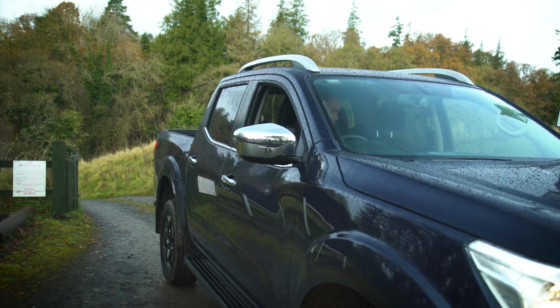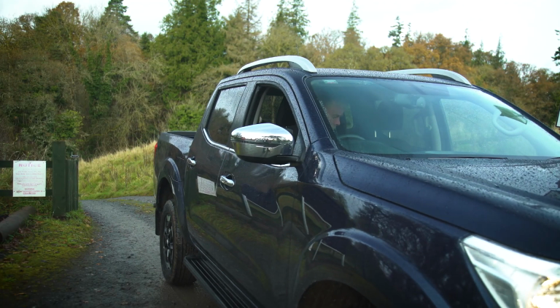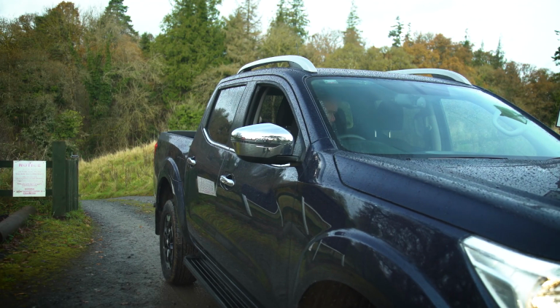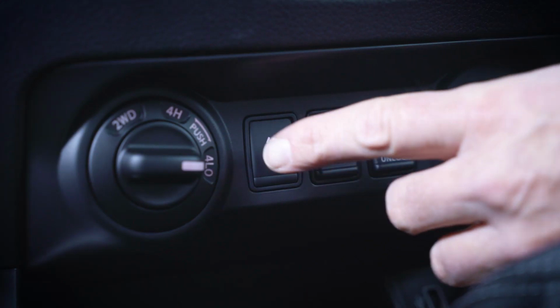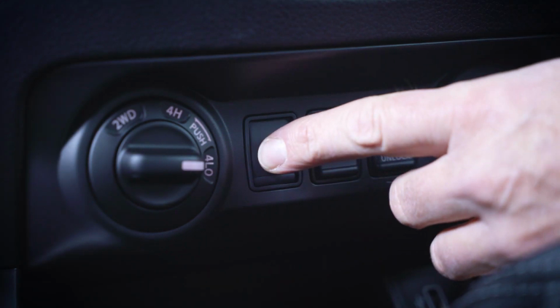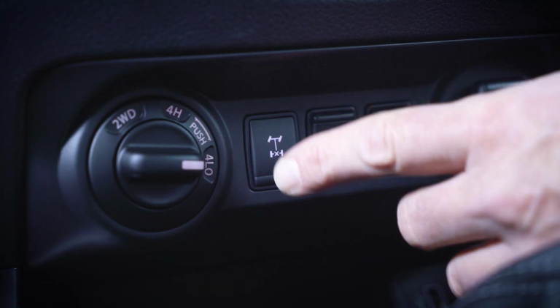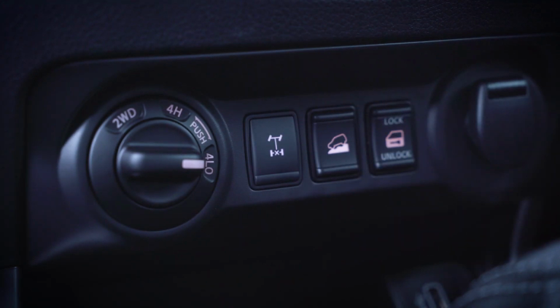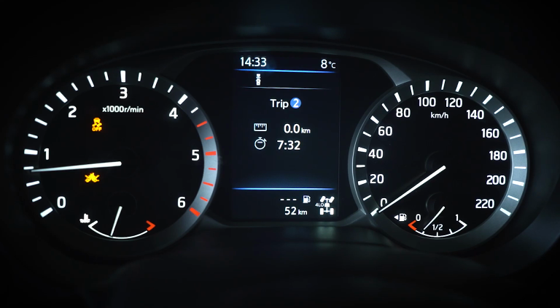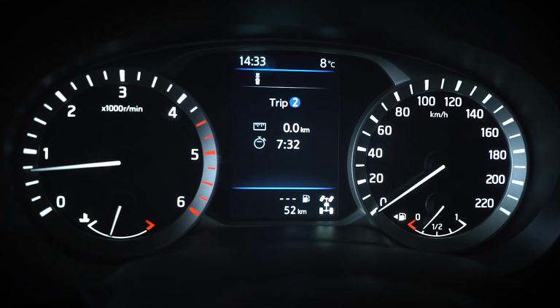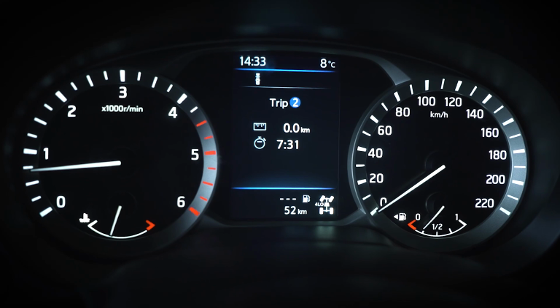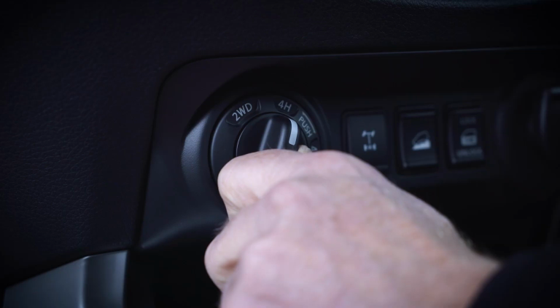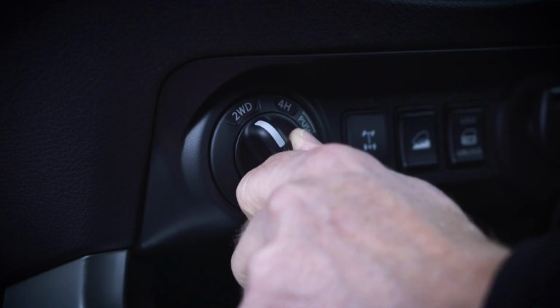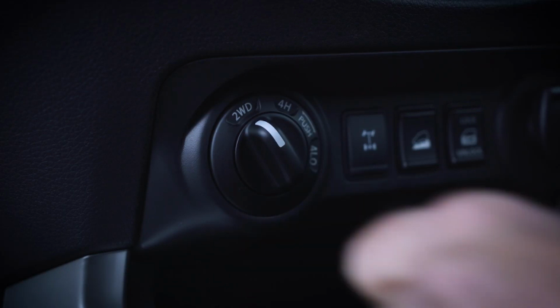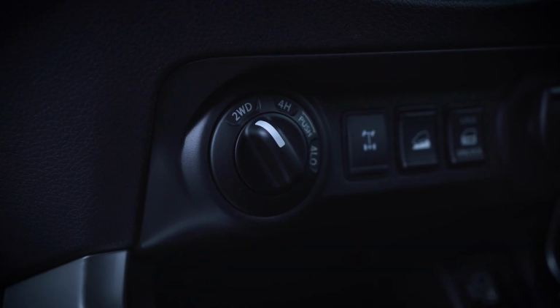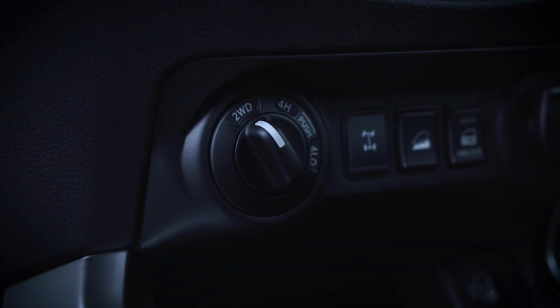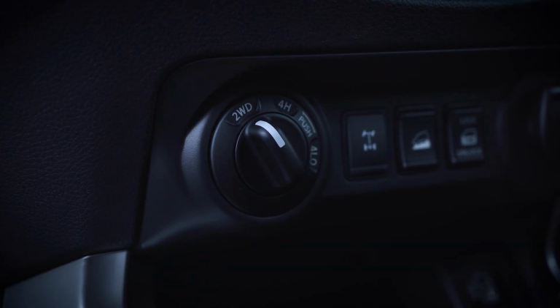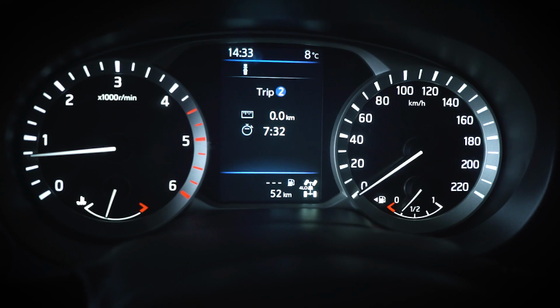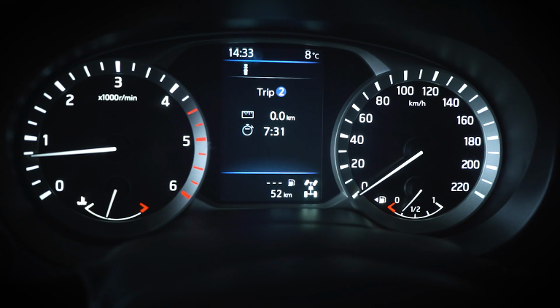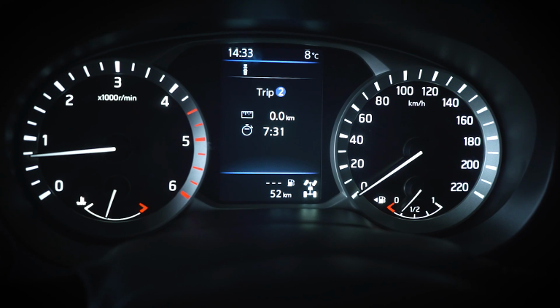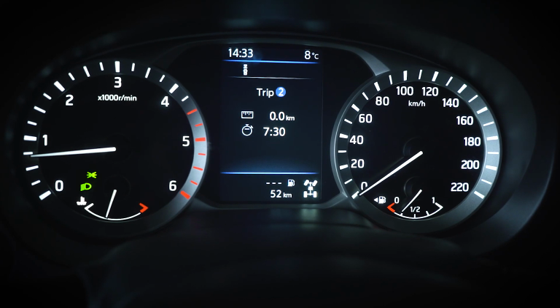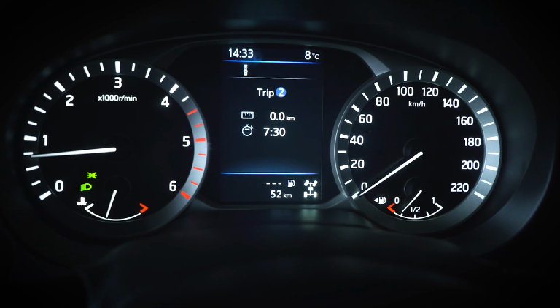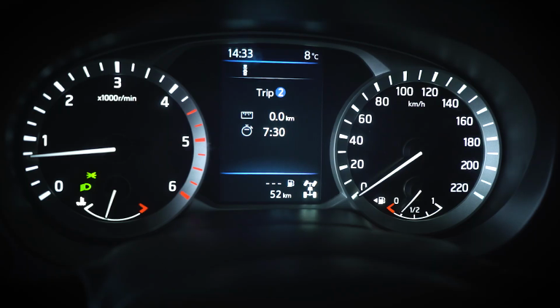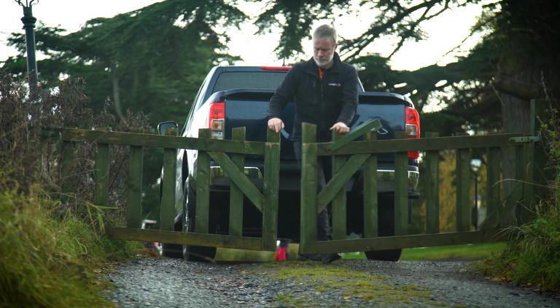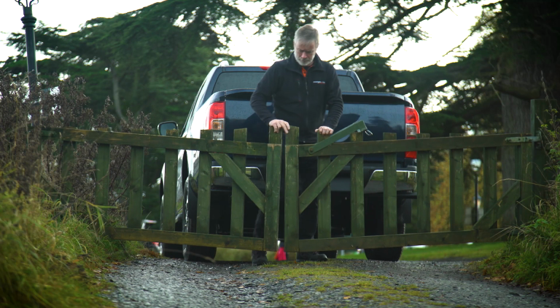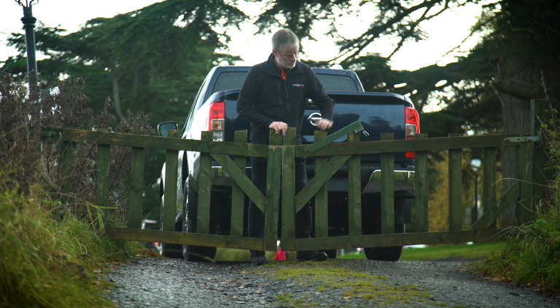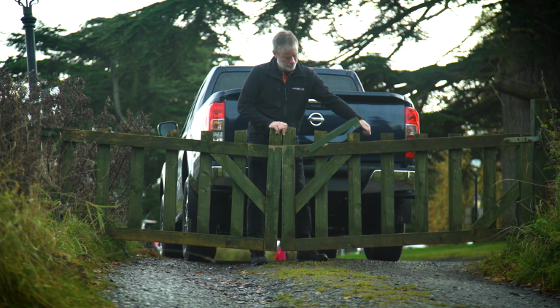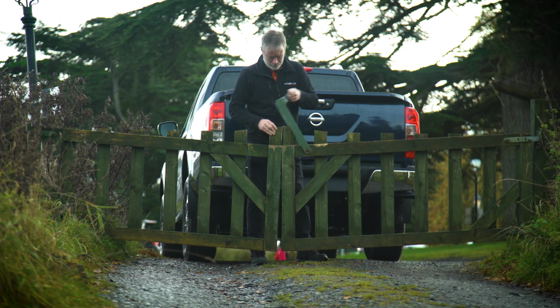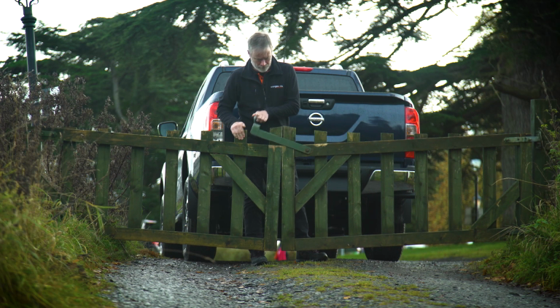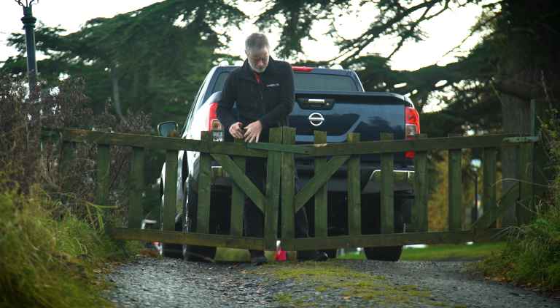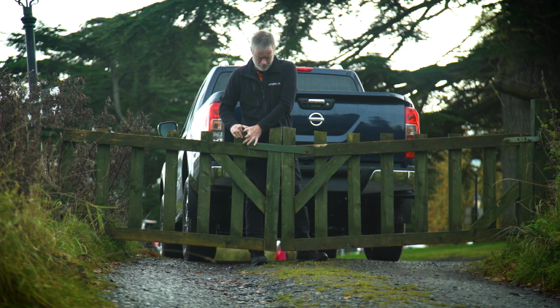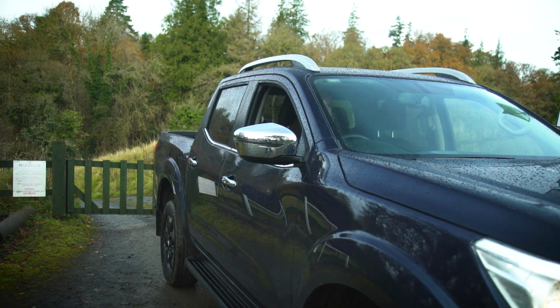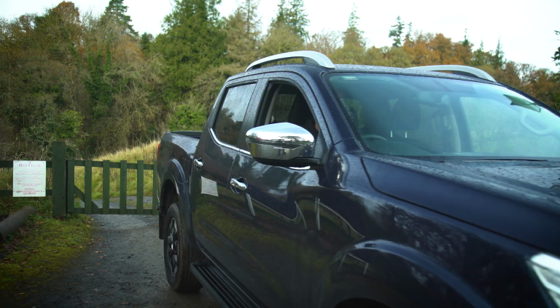Return your vehicle to 2WD mode. Not doing so may damage drive components. Rear differential lock should never be used when driving on paved roads.